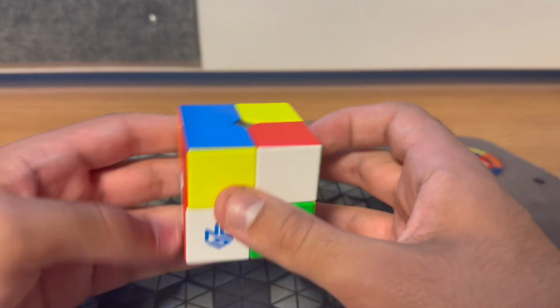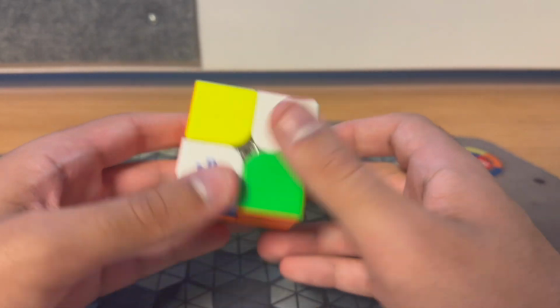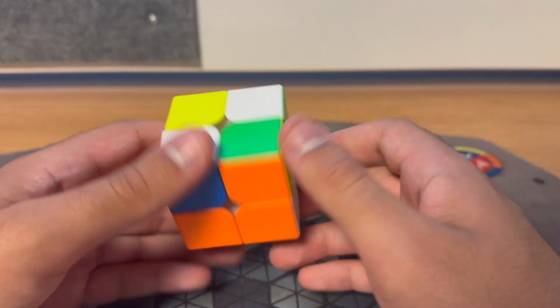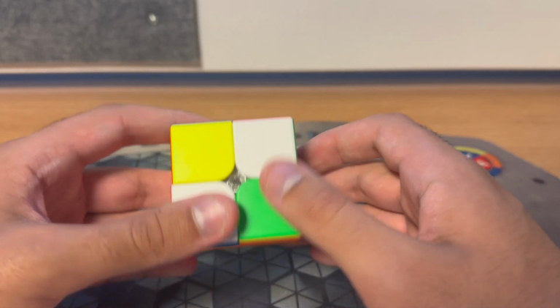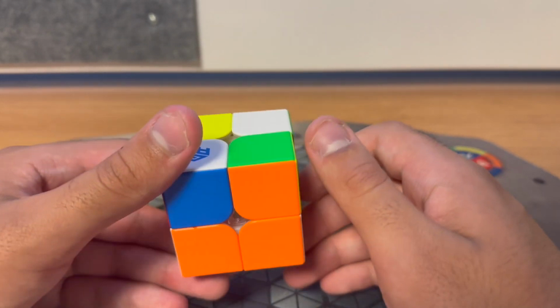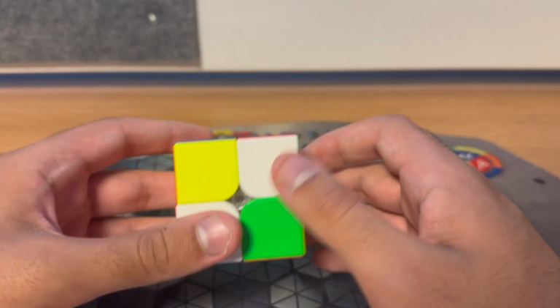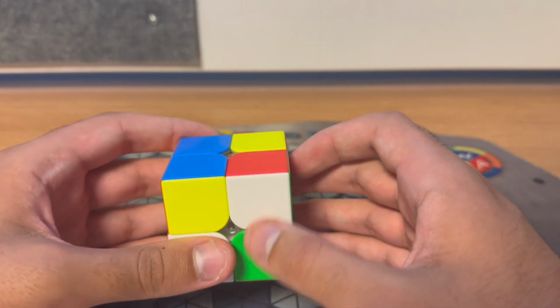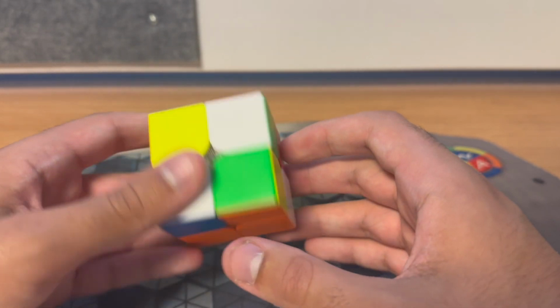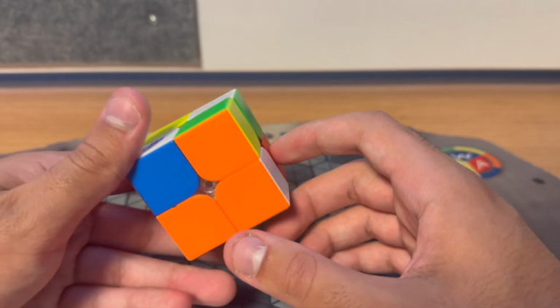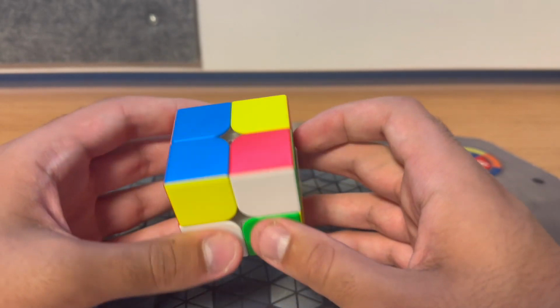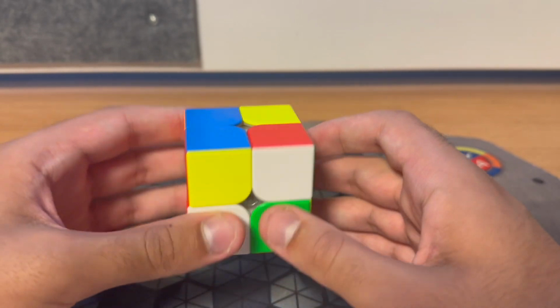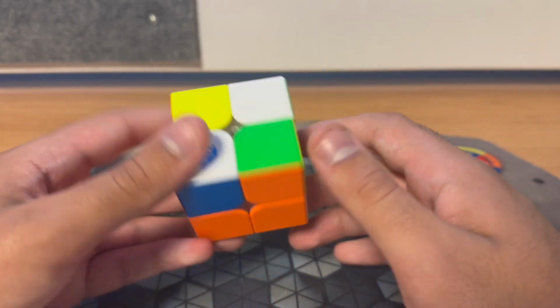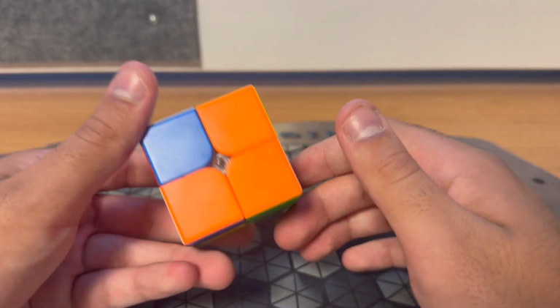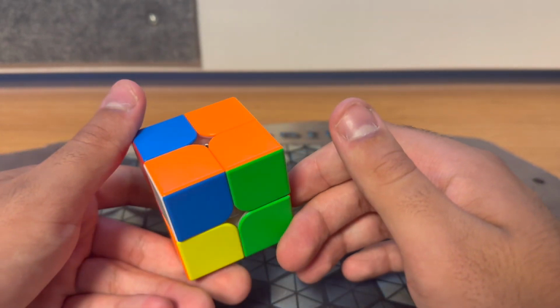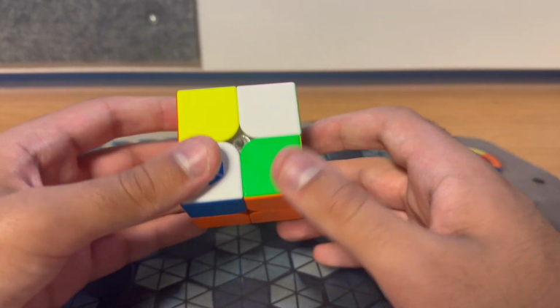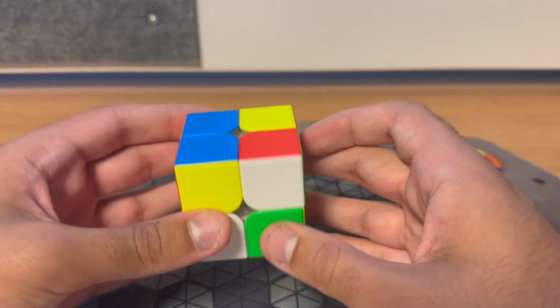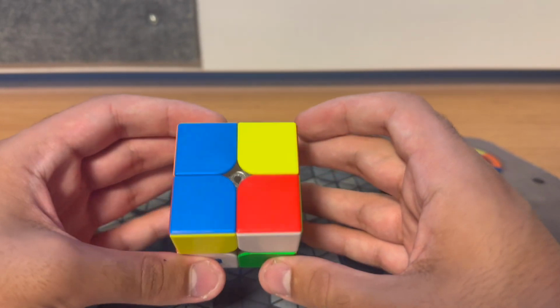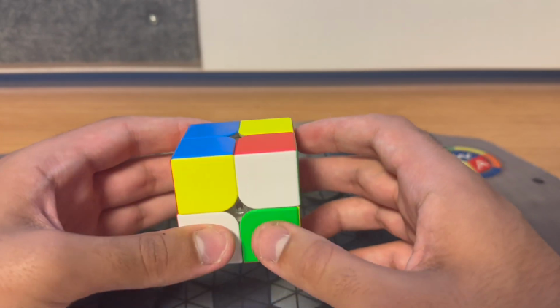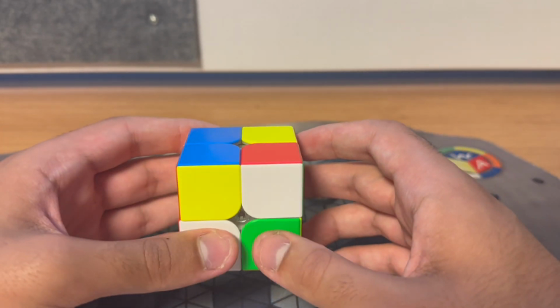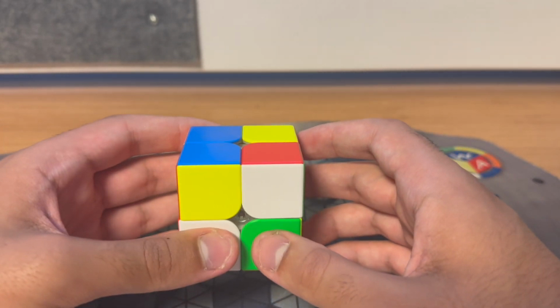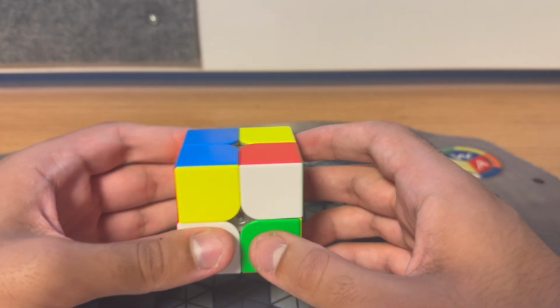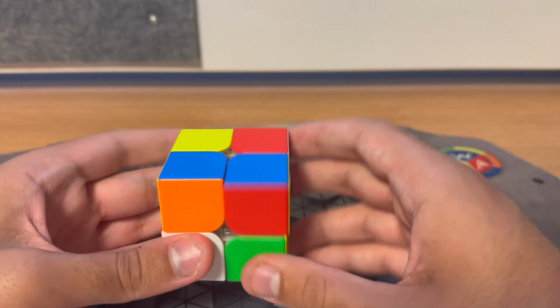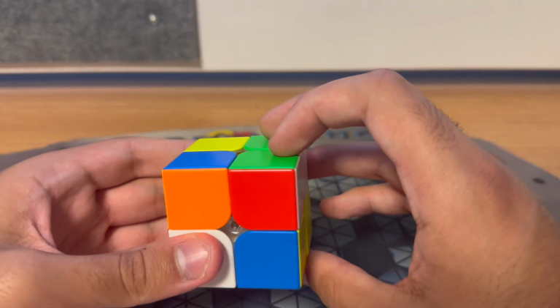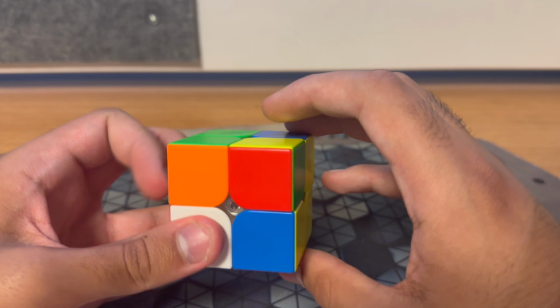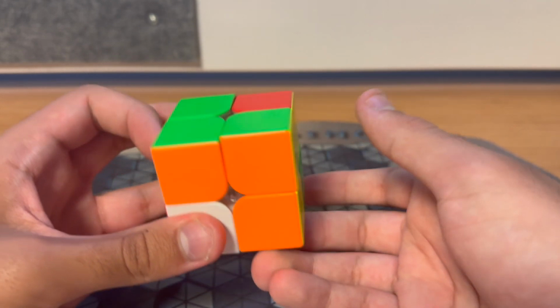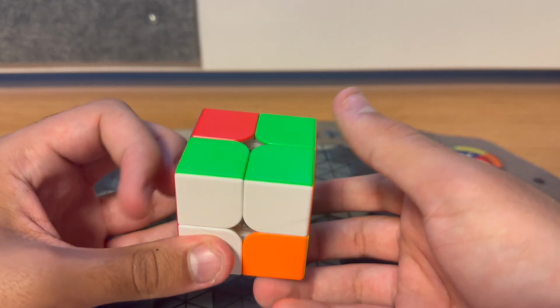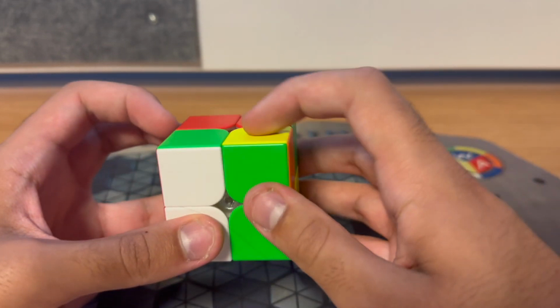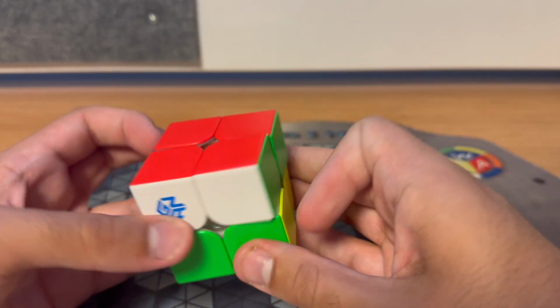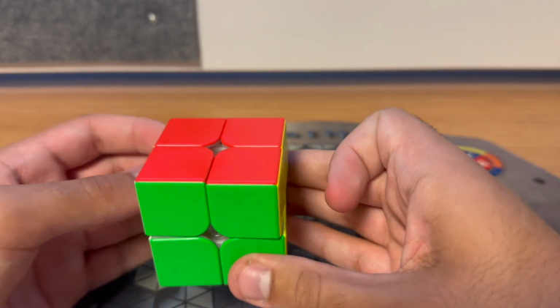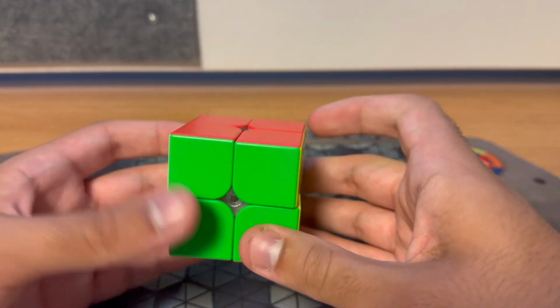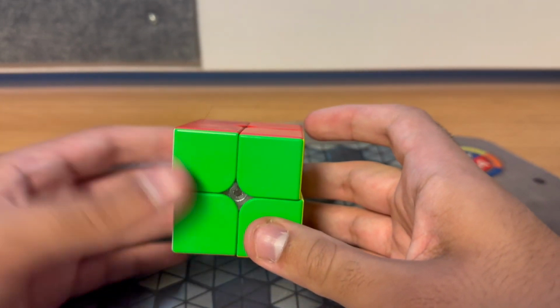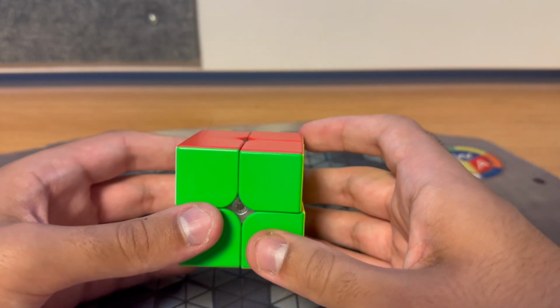But then what I ended up going with was the same eight-mover from a different angle, where basically you have this pre-made EG2LS on orange and the full solution is just doing U'R'U2 R2U'R'FU. And I think that's also OO.